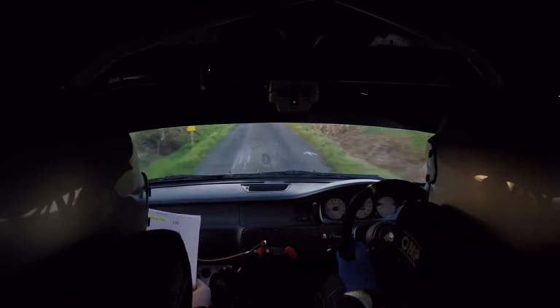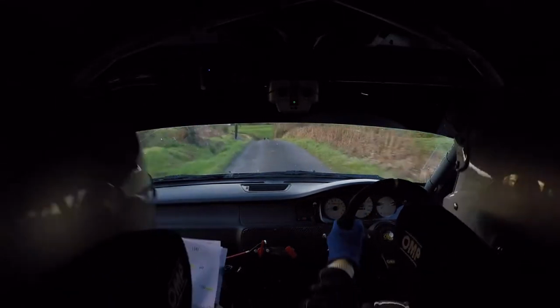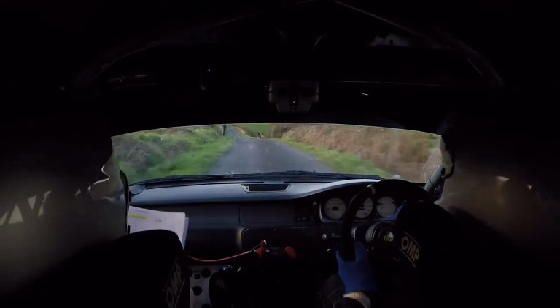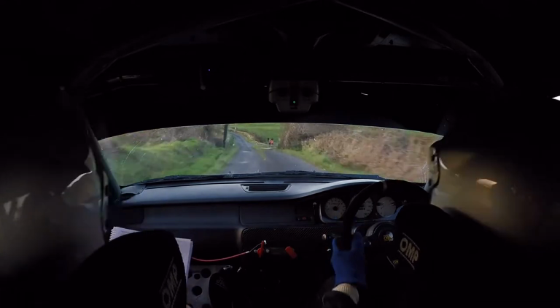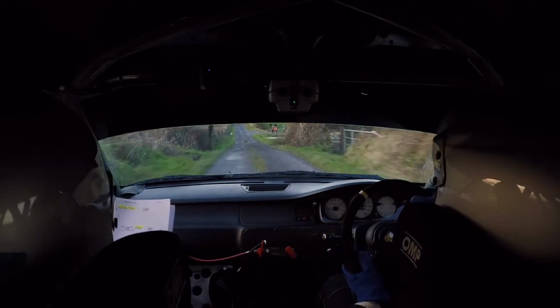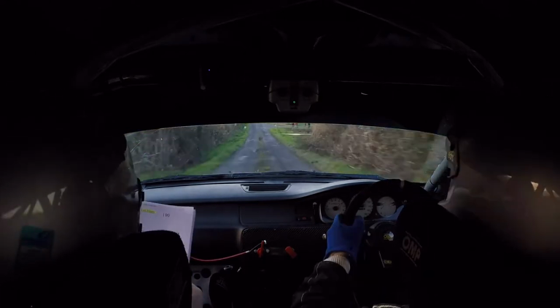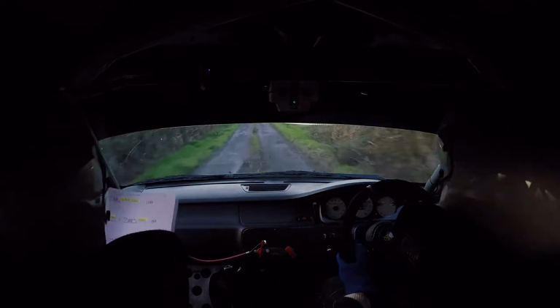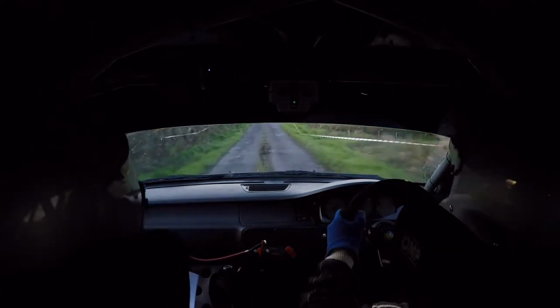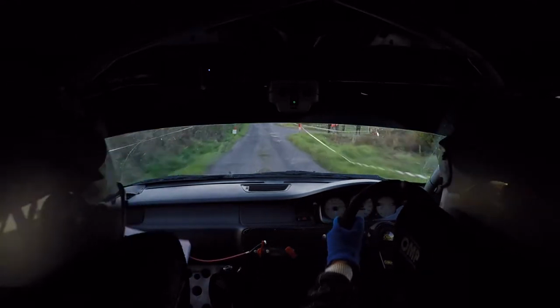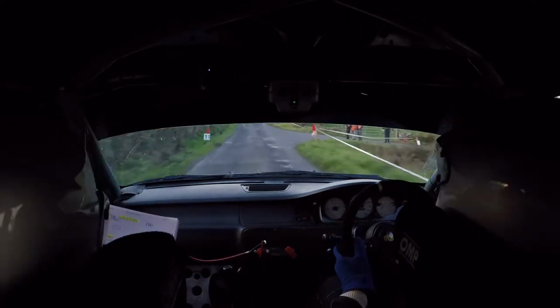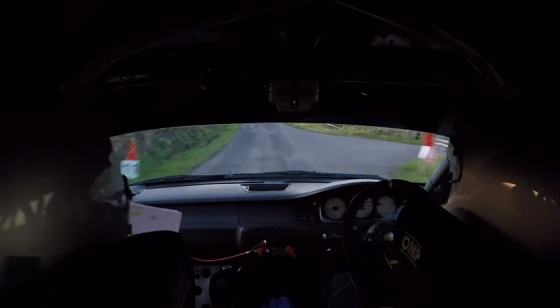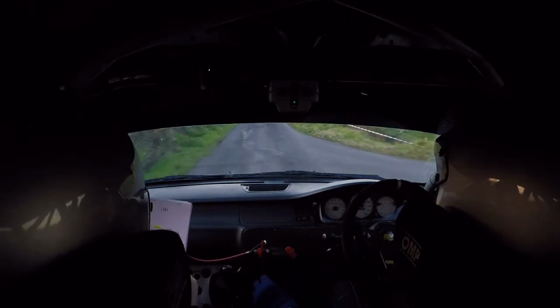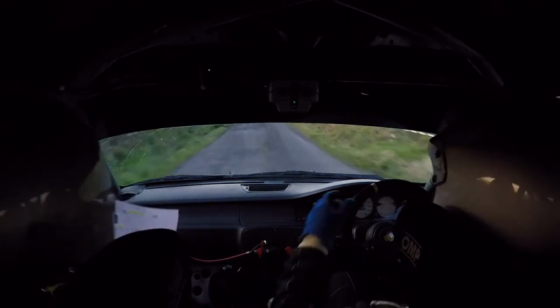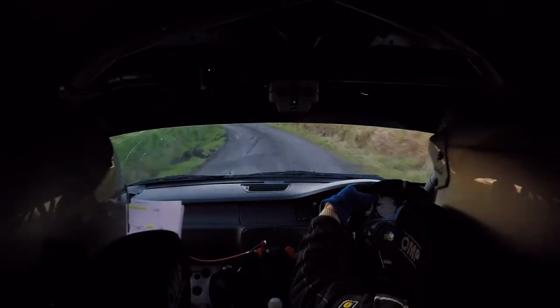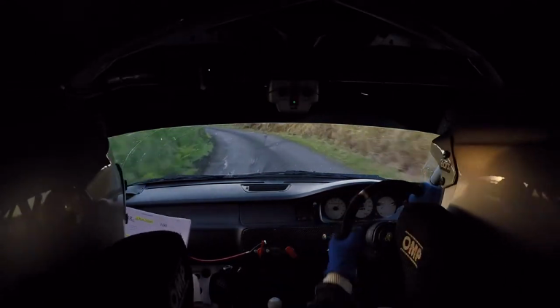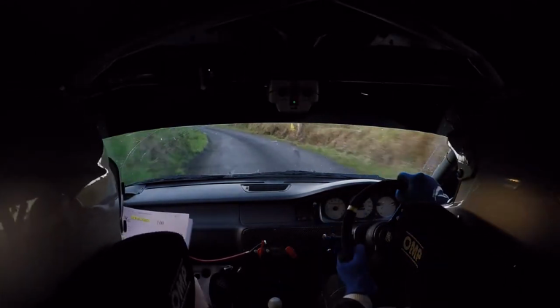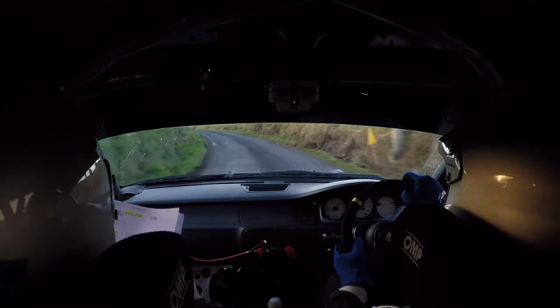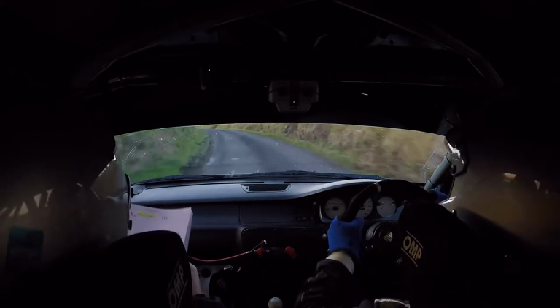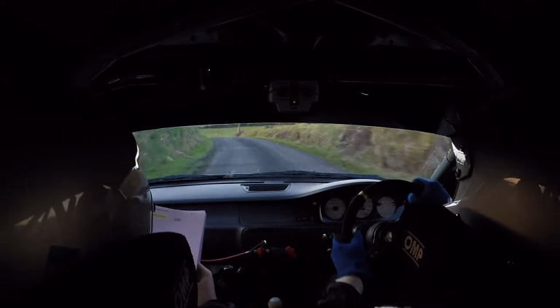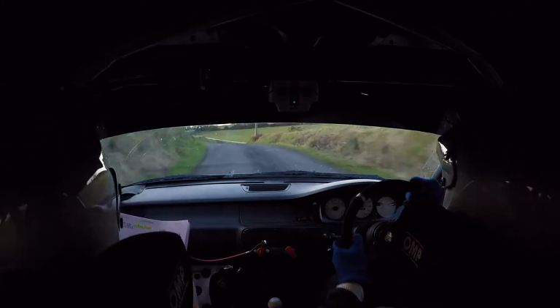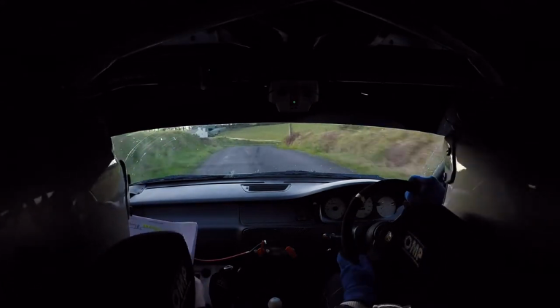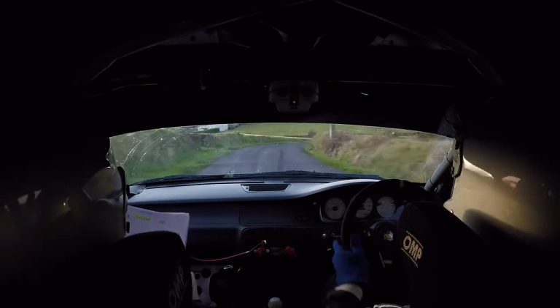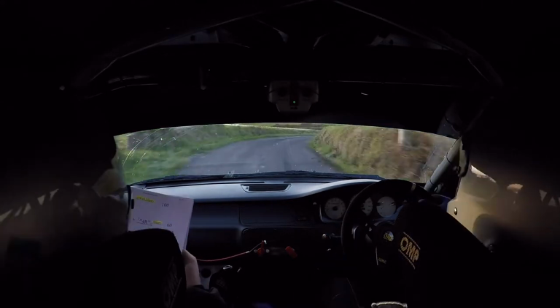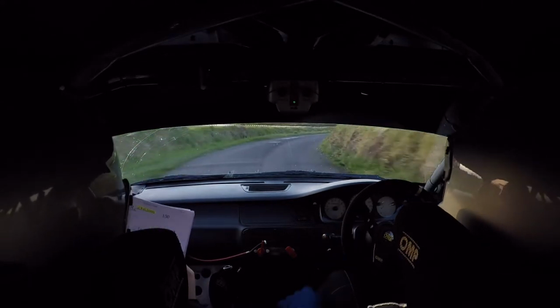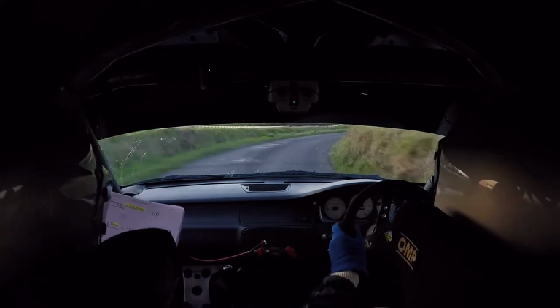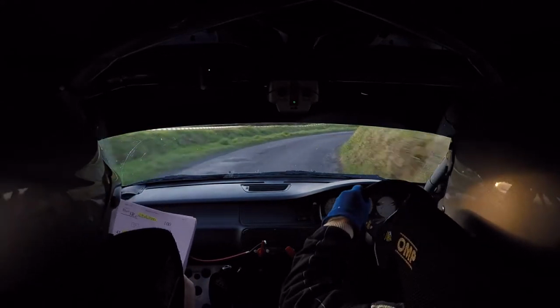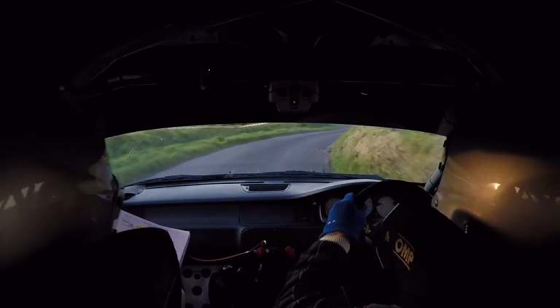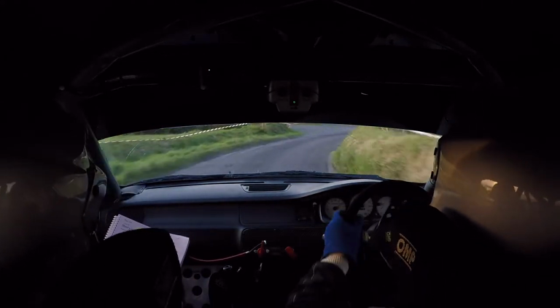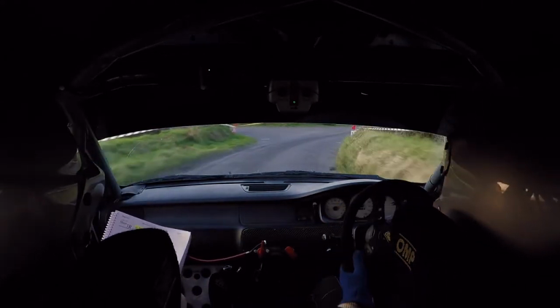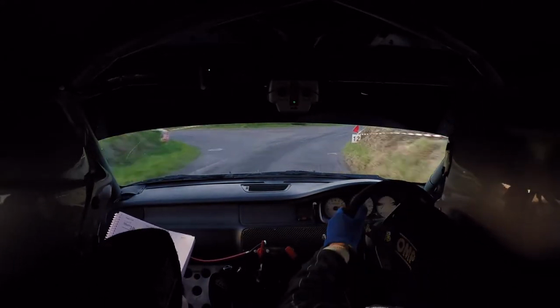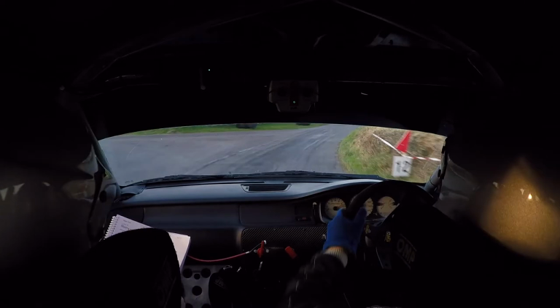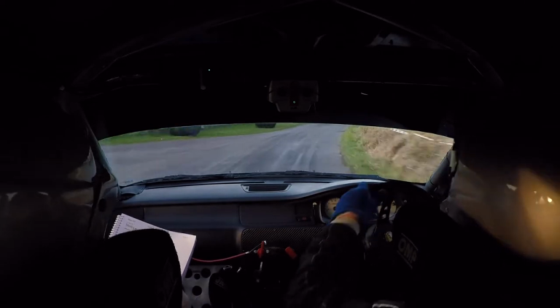40 into a tight 4 left — this is your tight 4 left. Watch it. Crest, into a very long 3 right, past junction. Very long 3 right, into a long 4 right out of it. Long 4 right out of it.